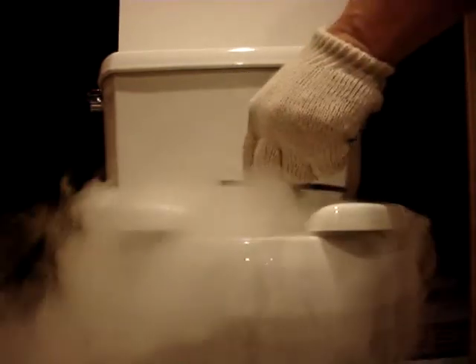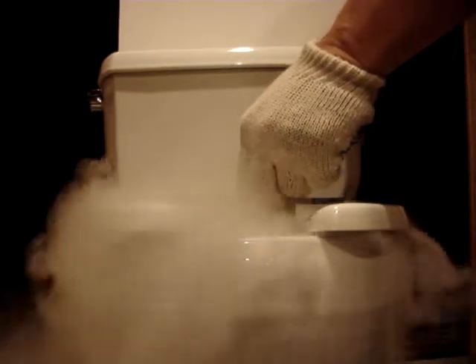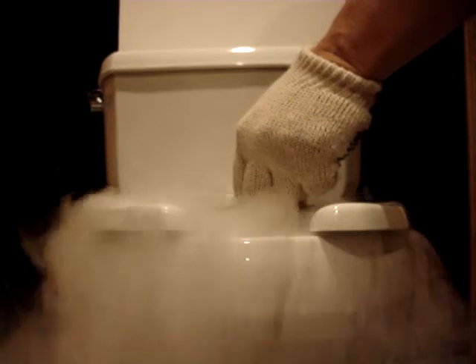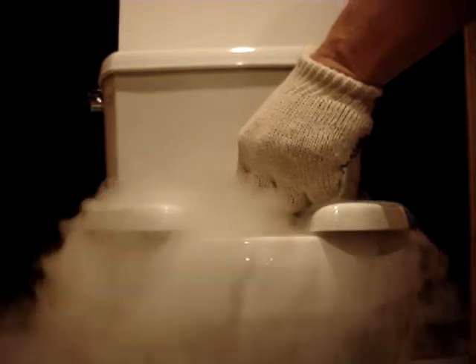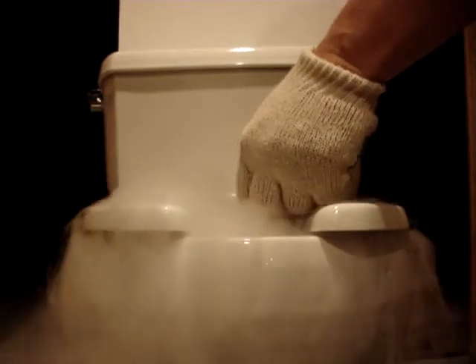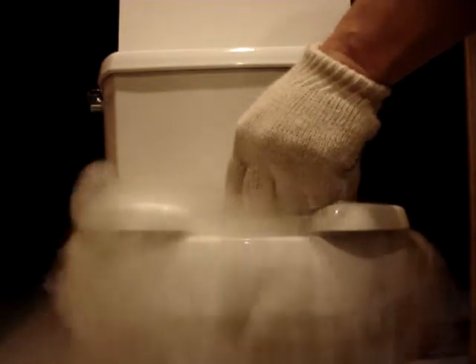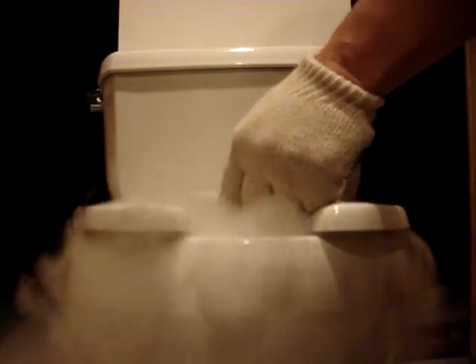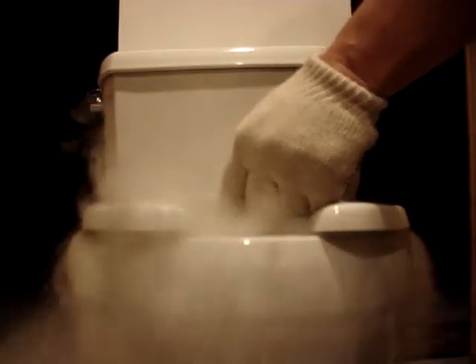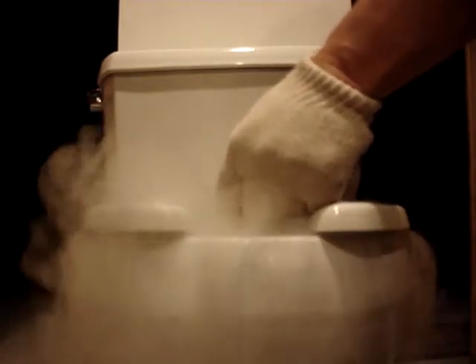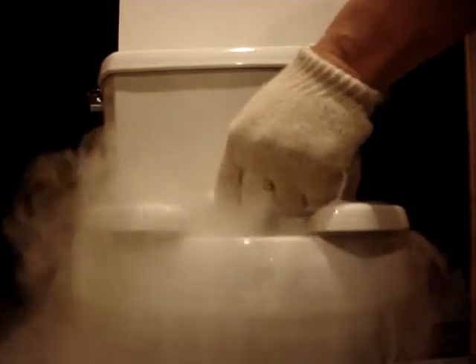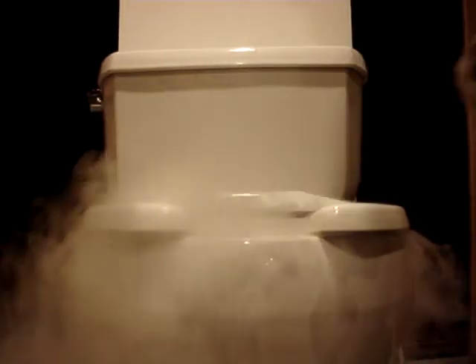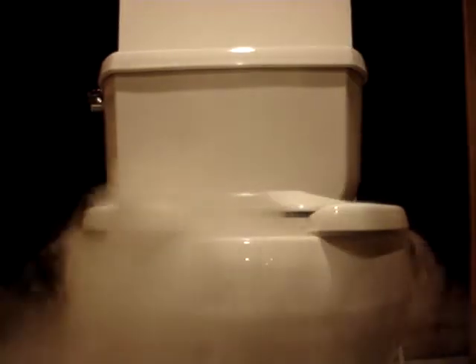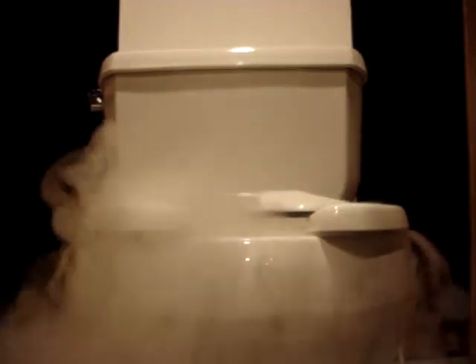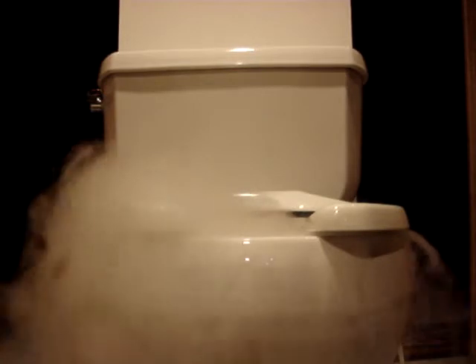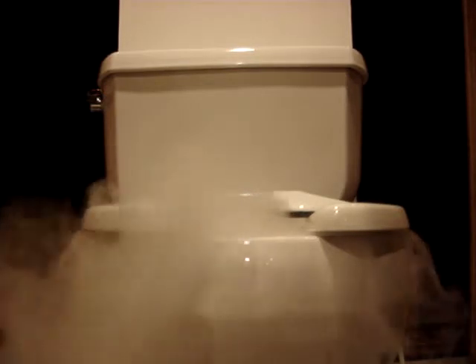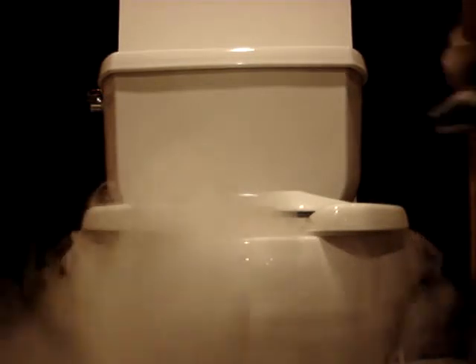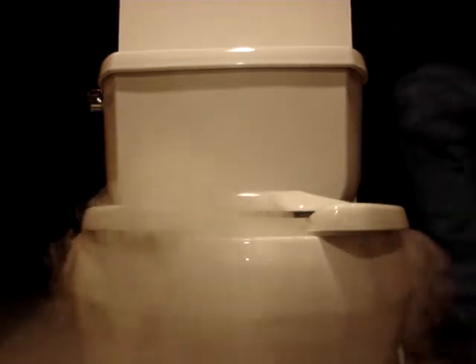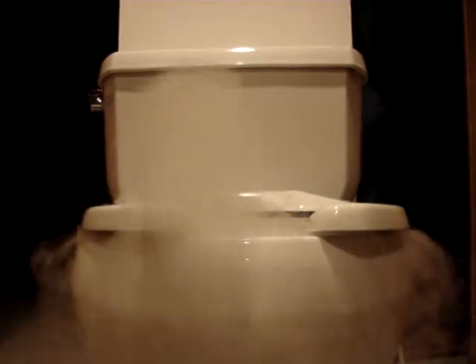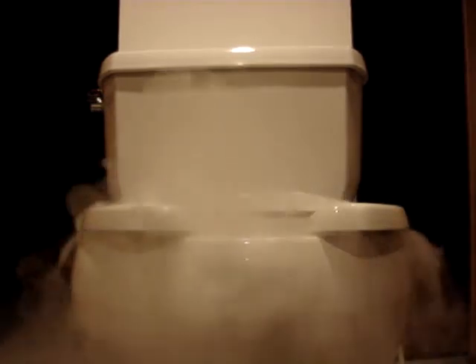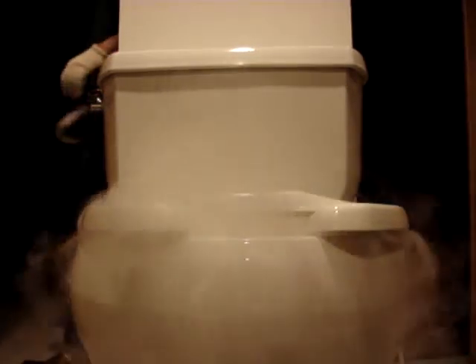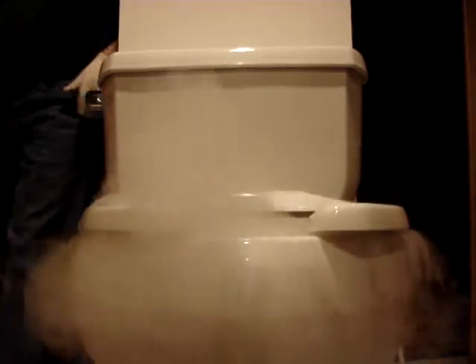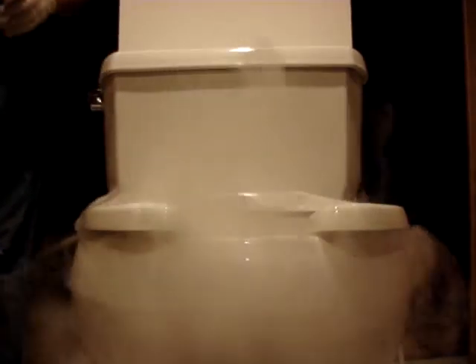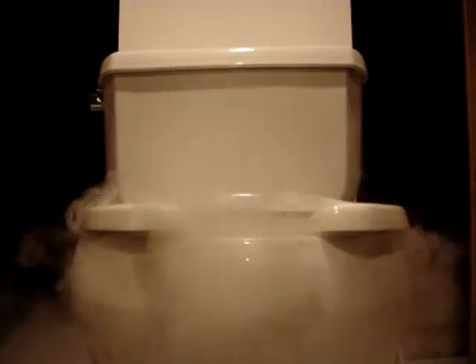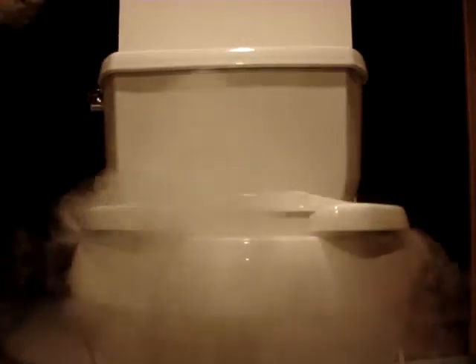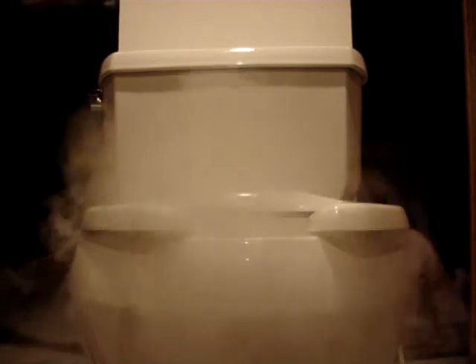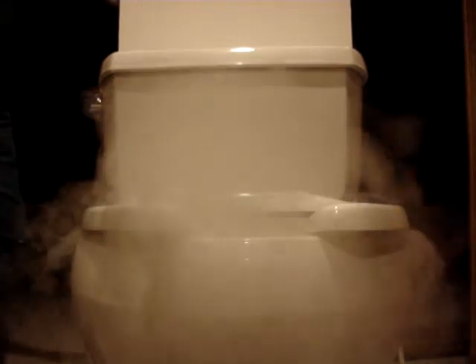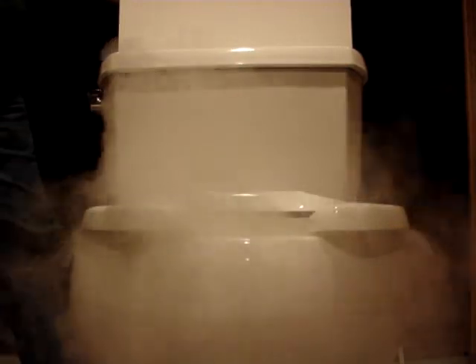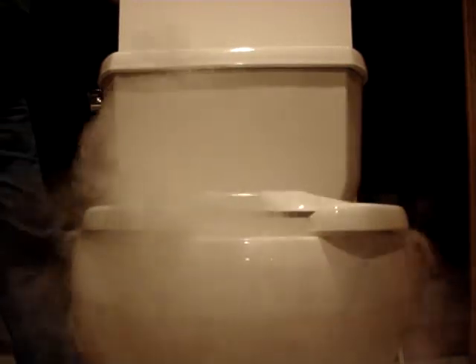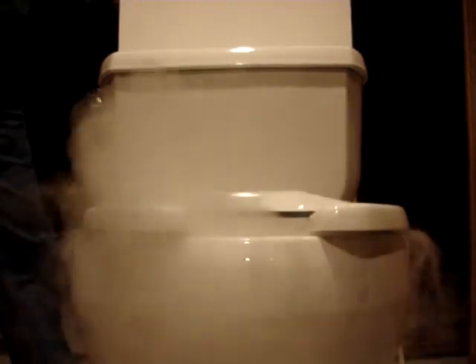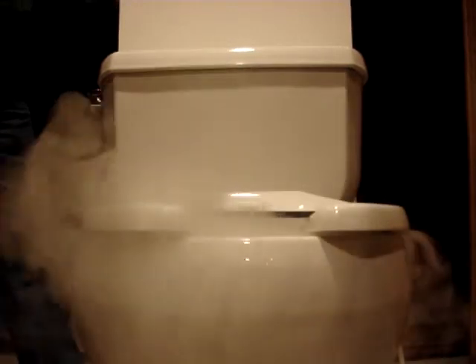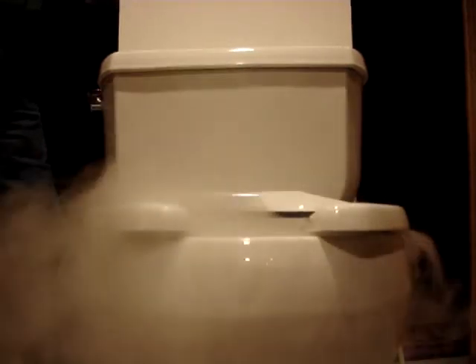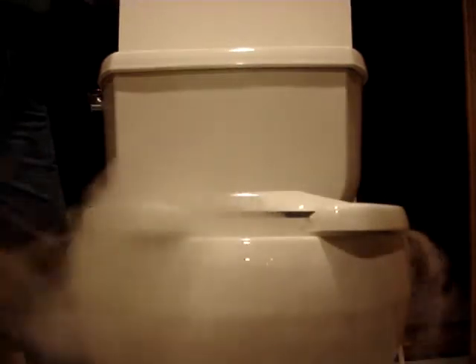I'm placing this plastic container over the top to simulate a person sitting on the toilet. And now I'm going to turn on the toilet ventilator and see what happens.